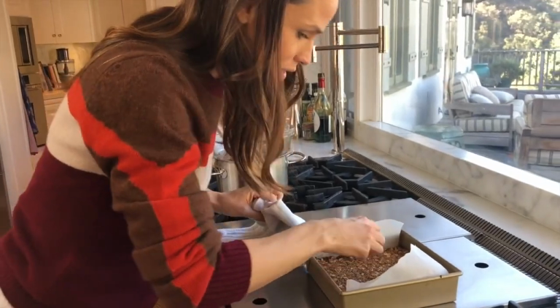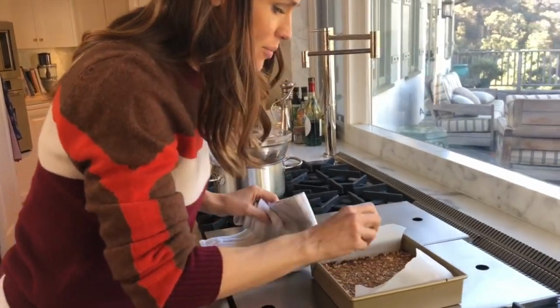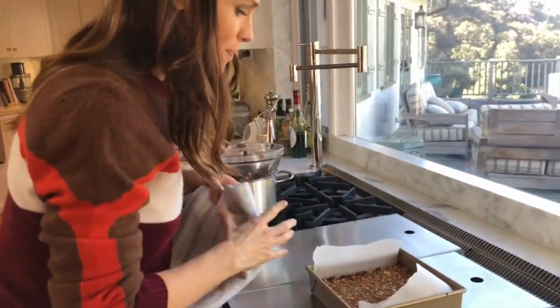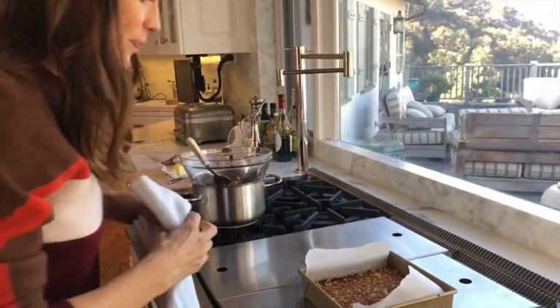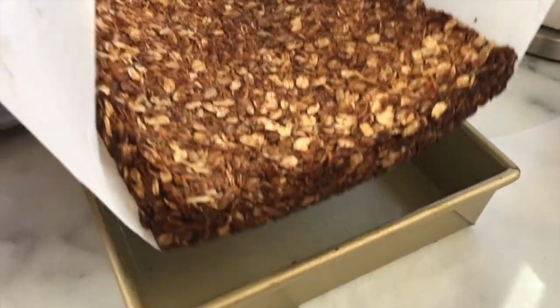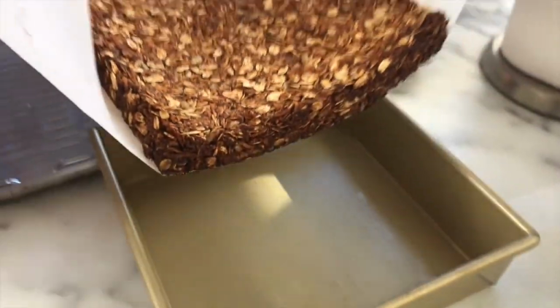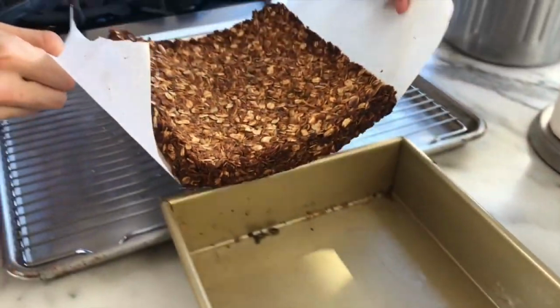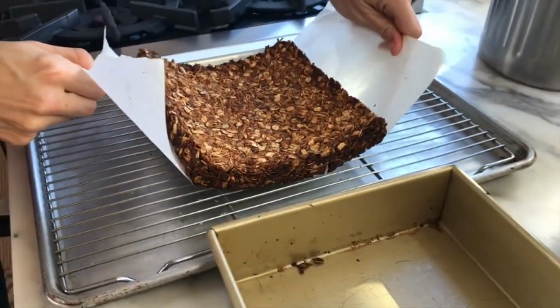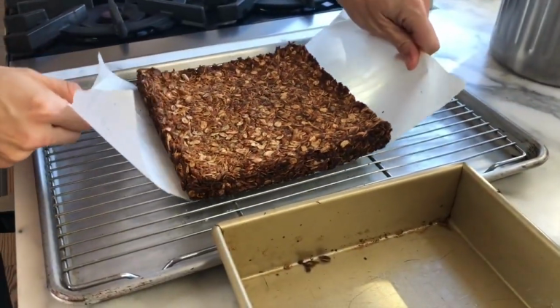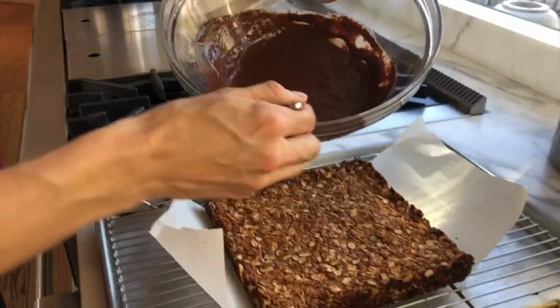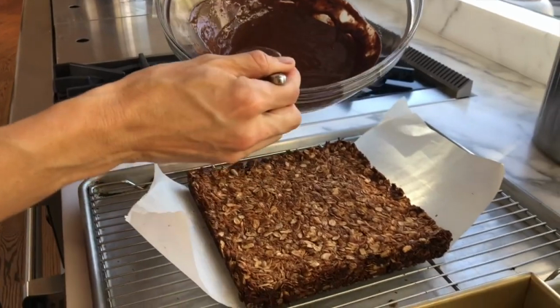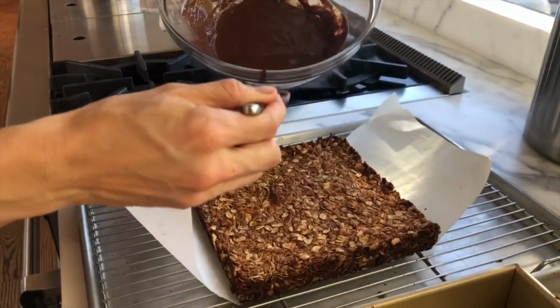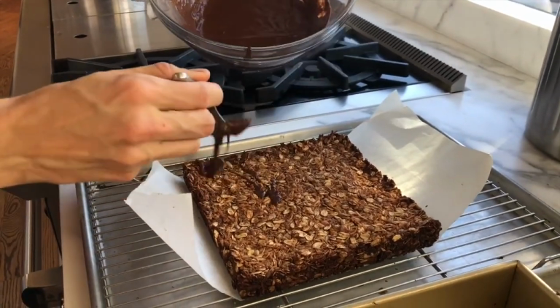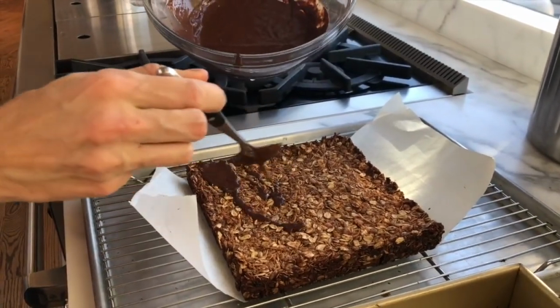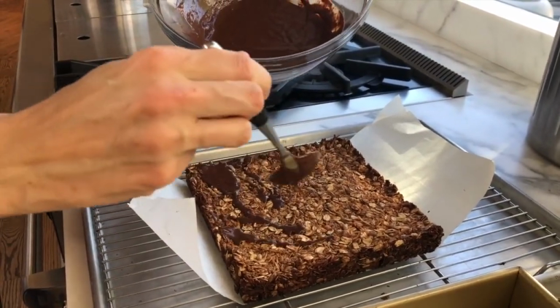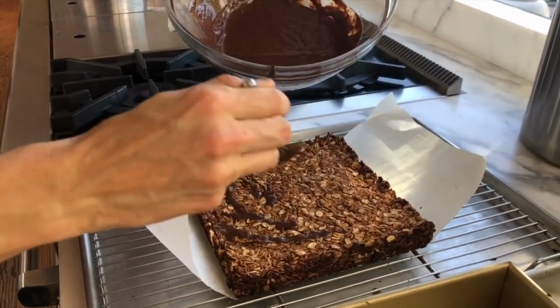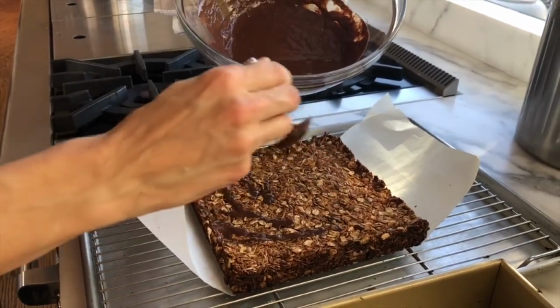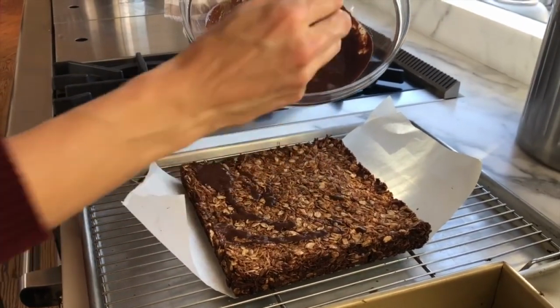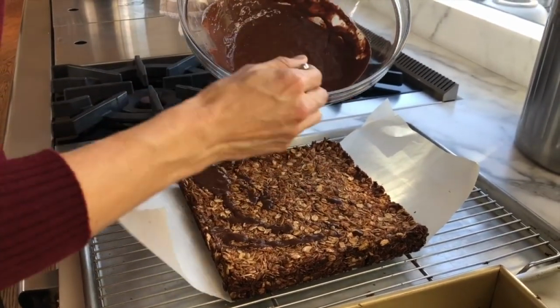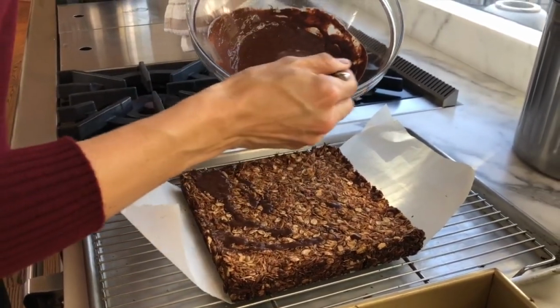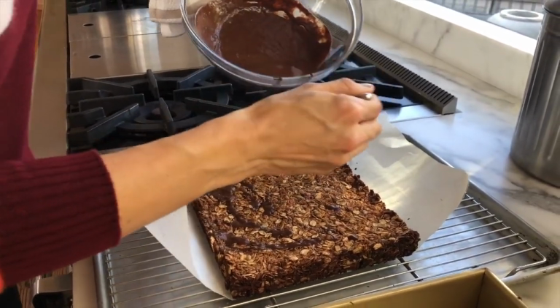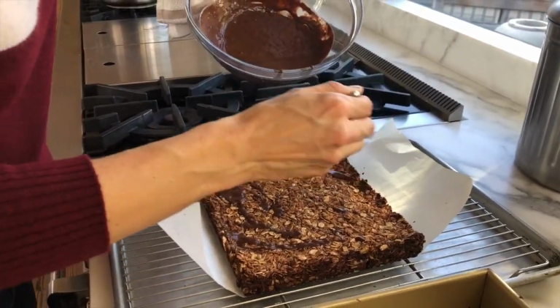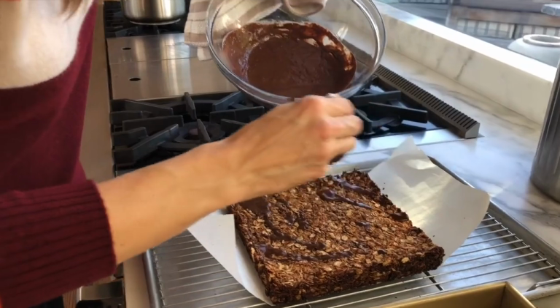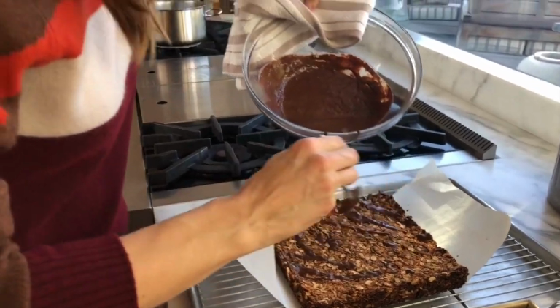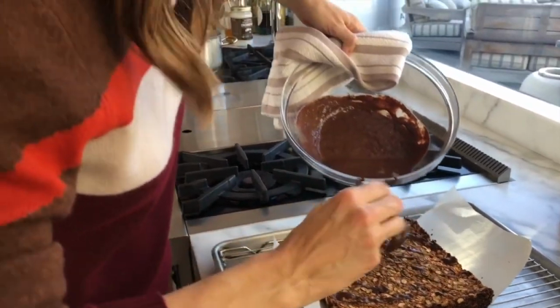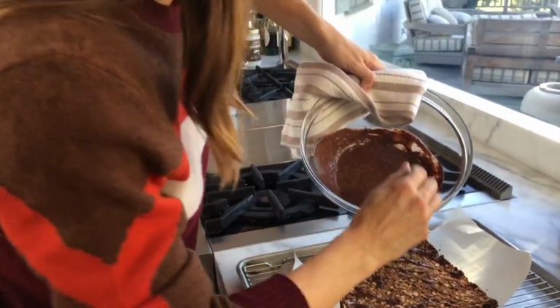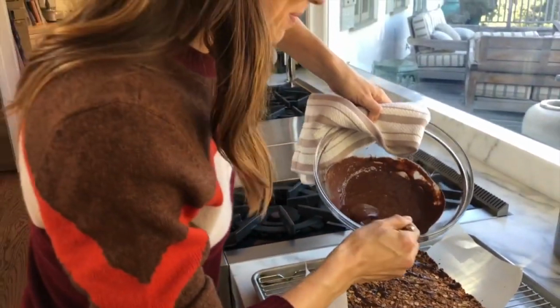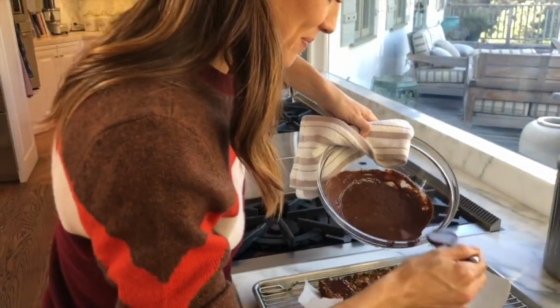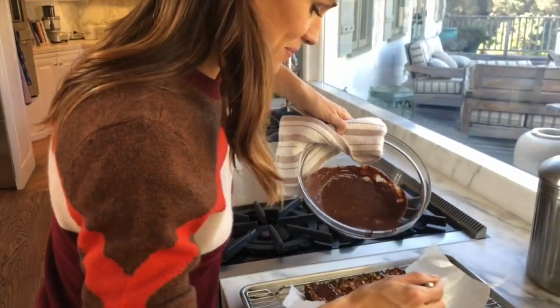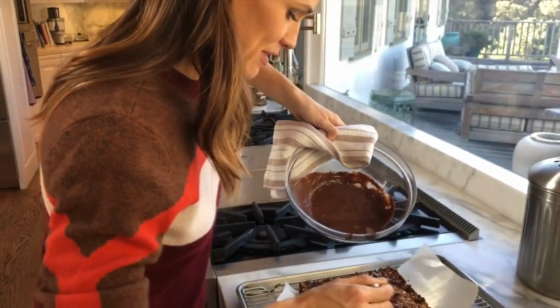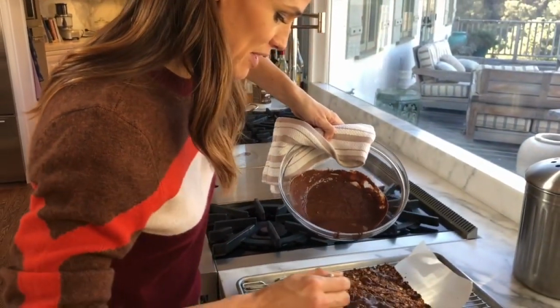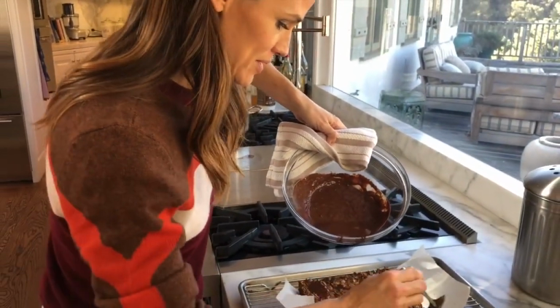Okay, just let them cool. I forgot to make it pretty. Not a pretty baker — never said I was.